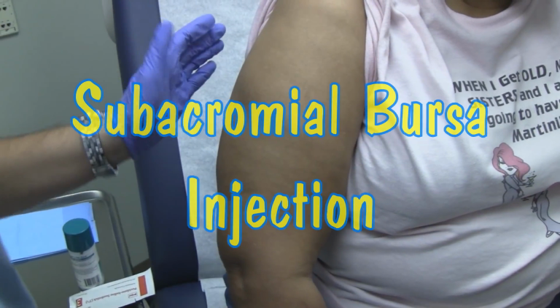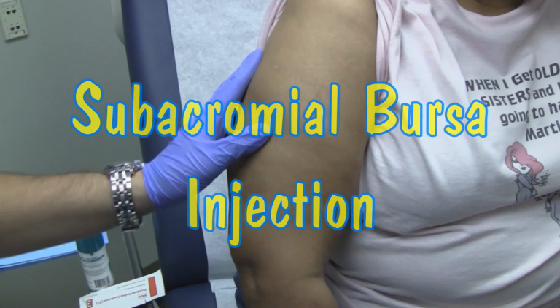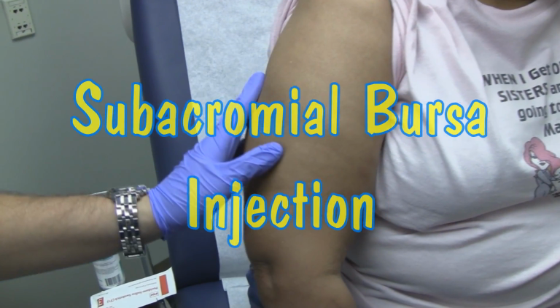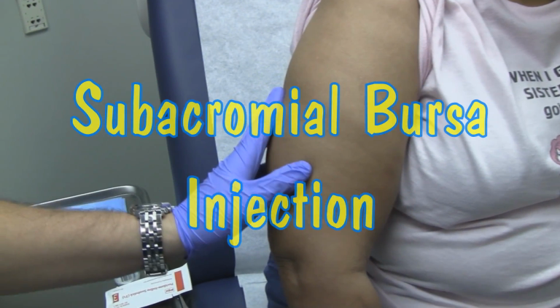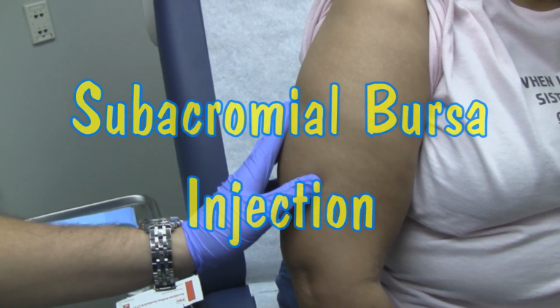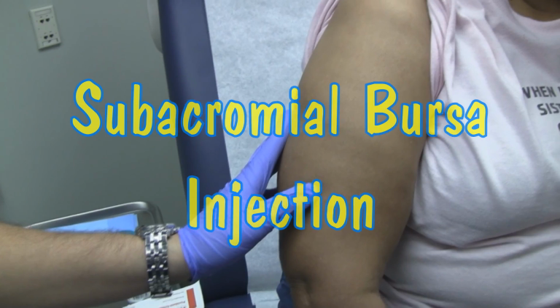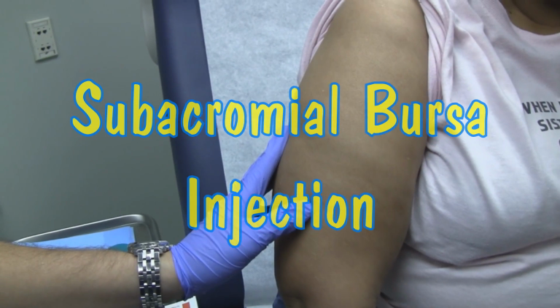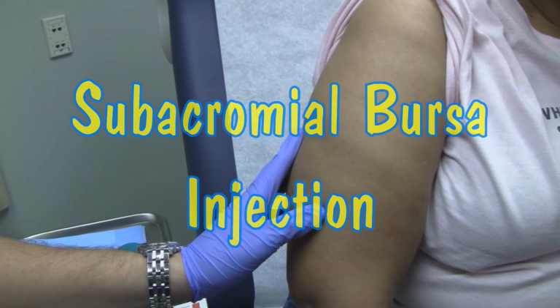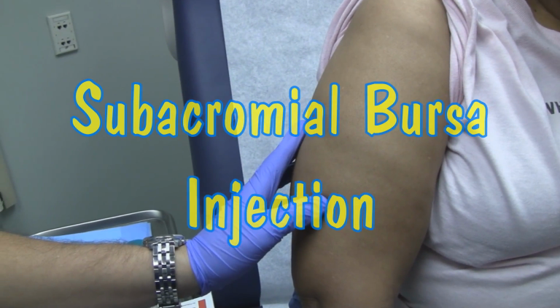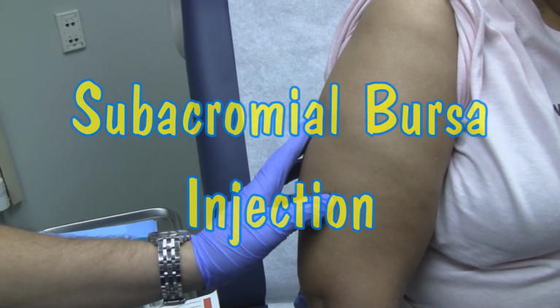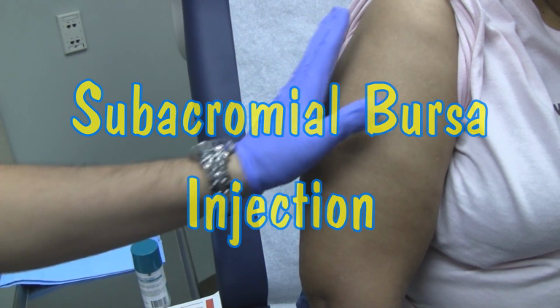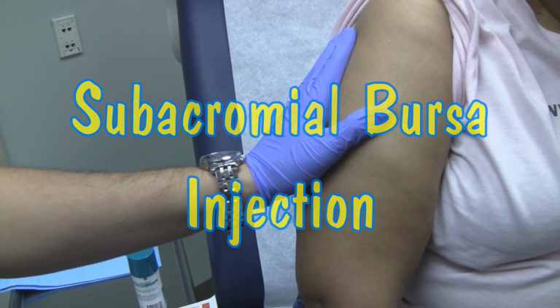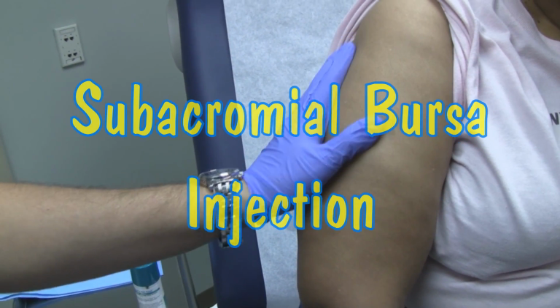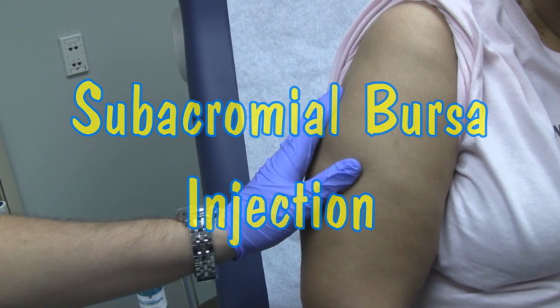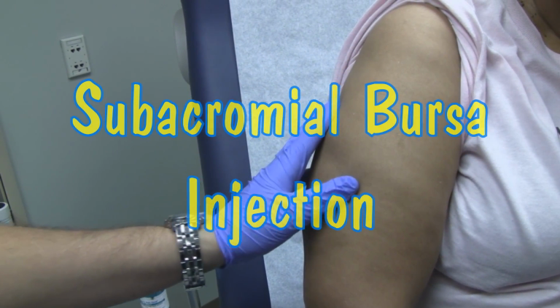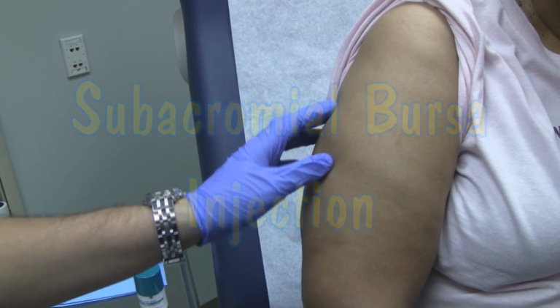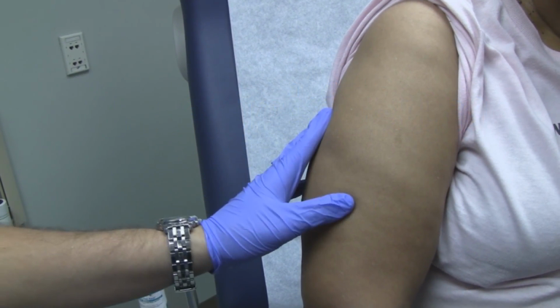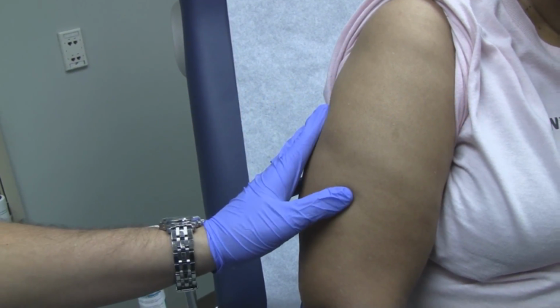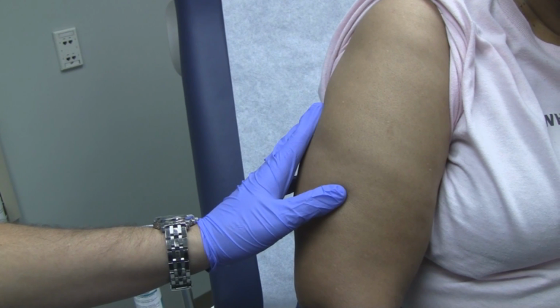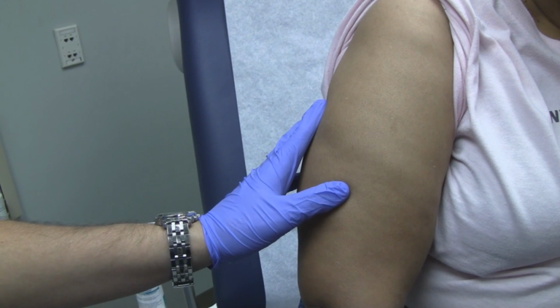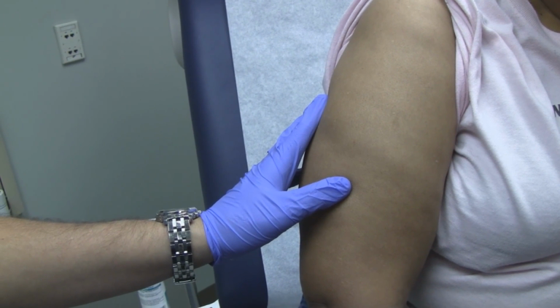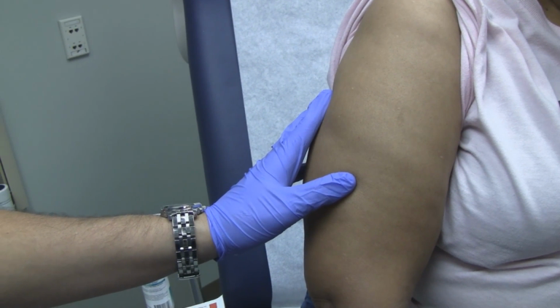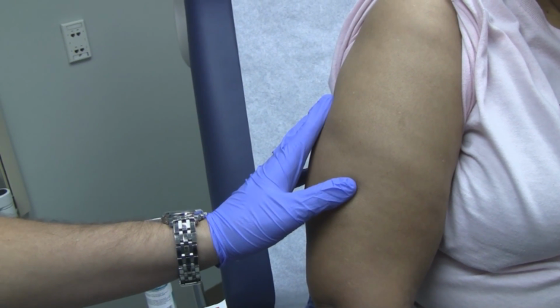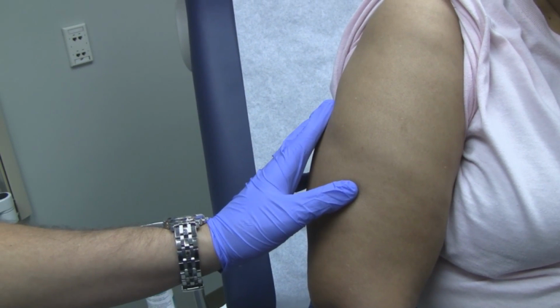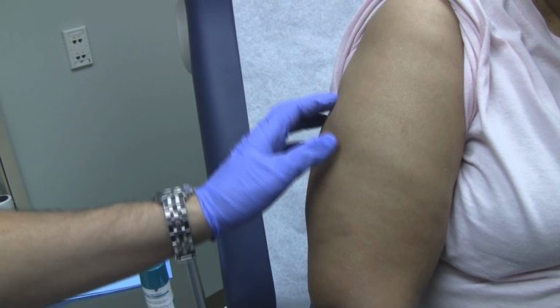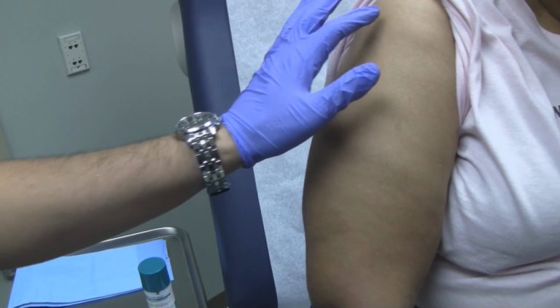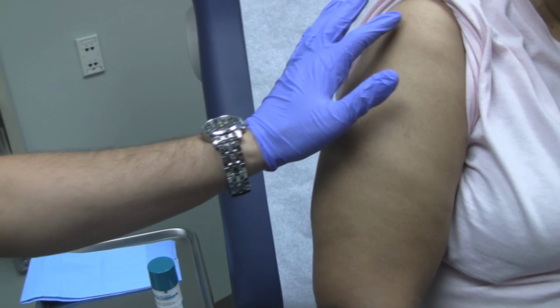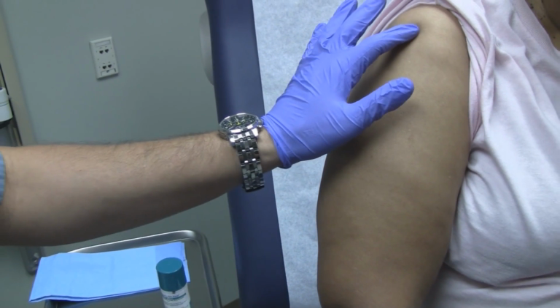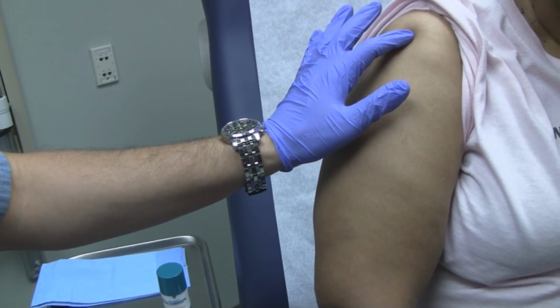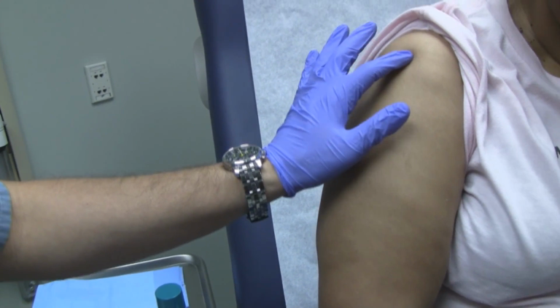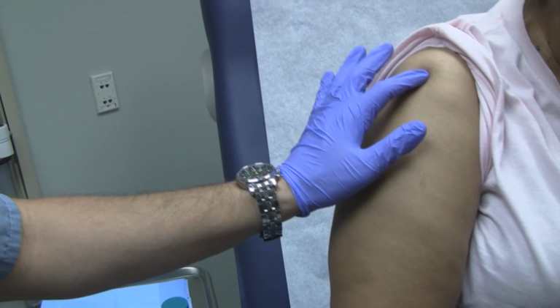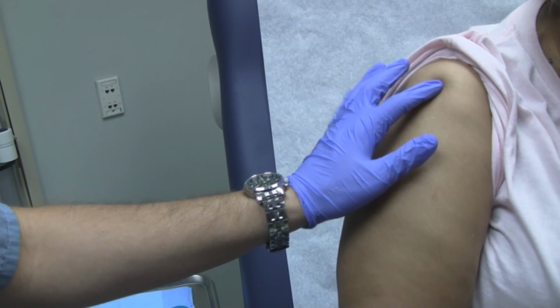So this lady presents to us today. She's already given us permission to show this on video. She's had about 3 days of some shoulder pain, and it's been getting worse and worse. It's mostly right out here on the lateral aspect.